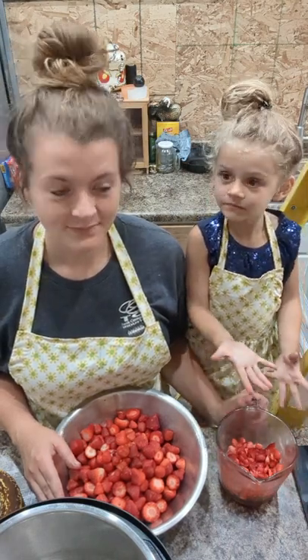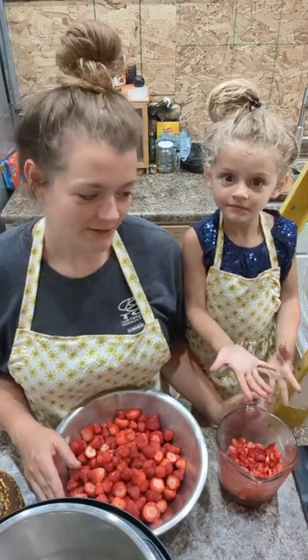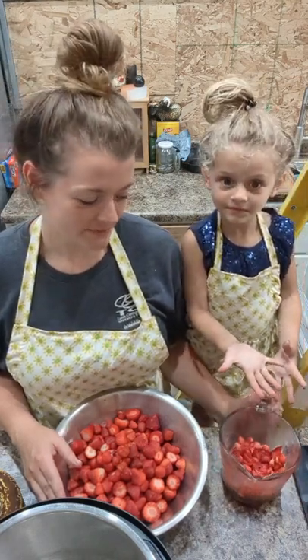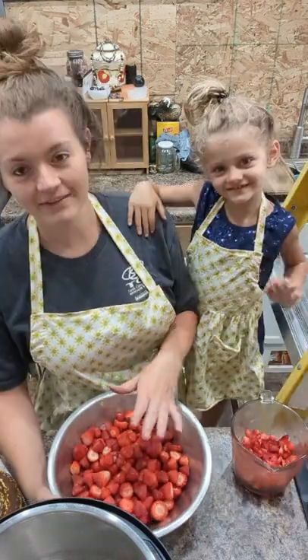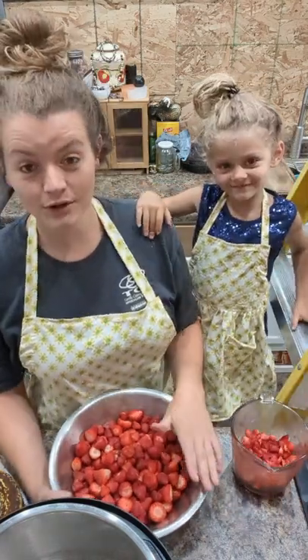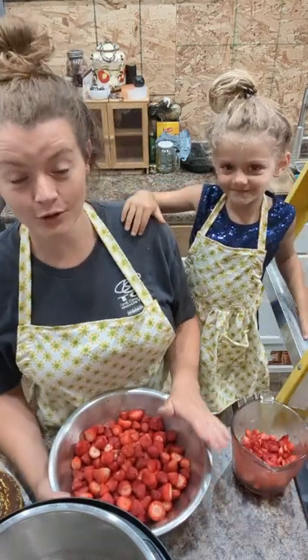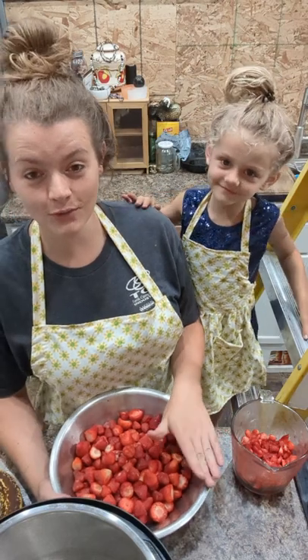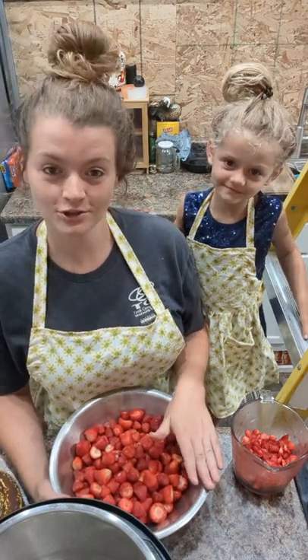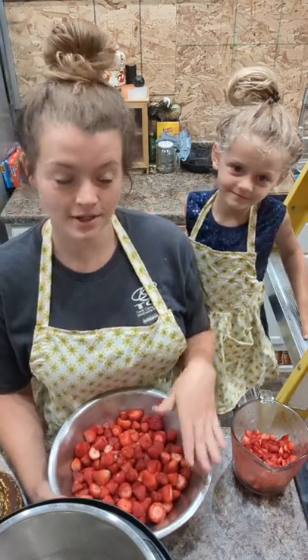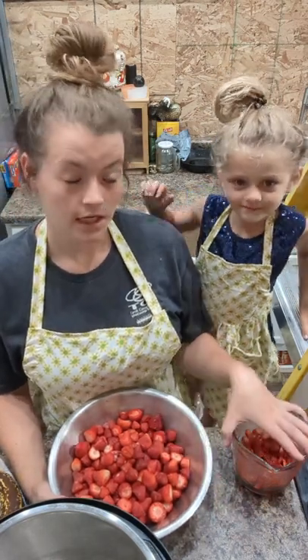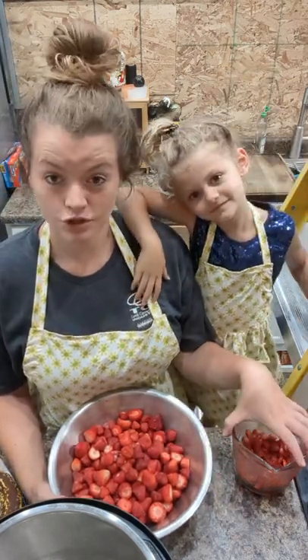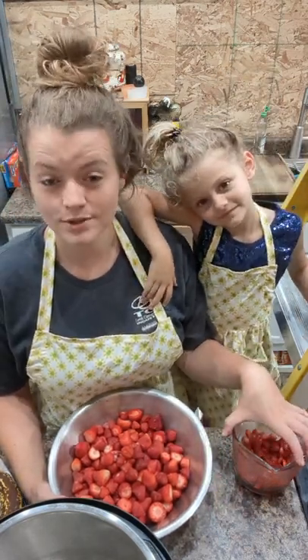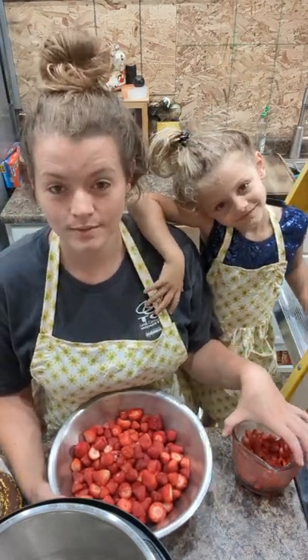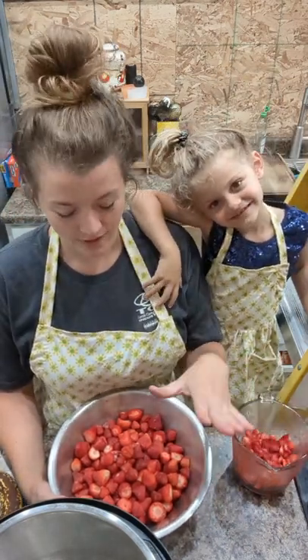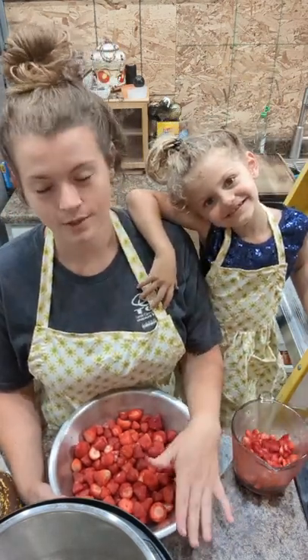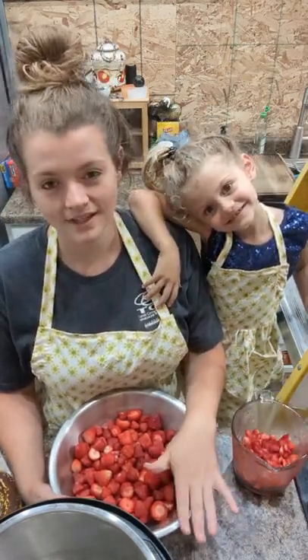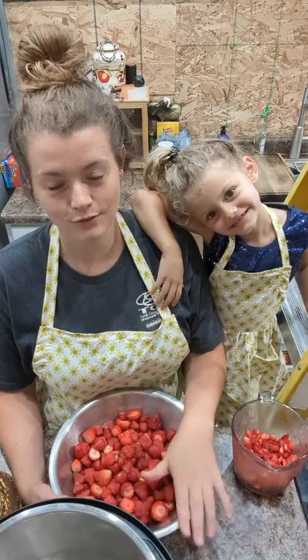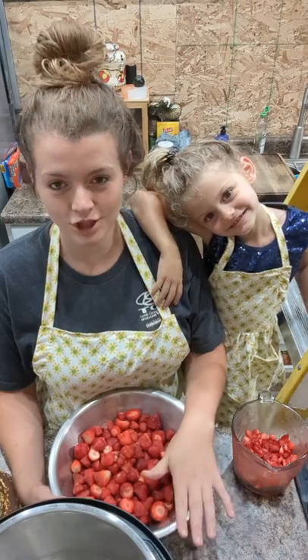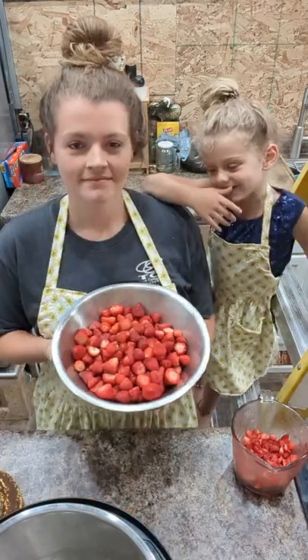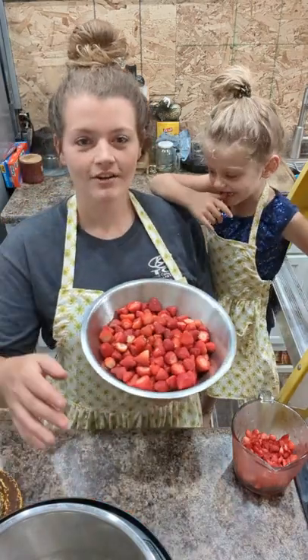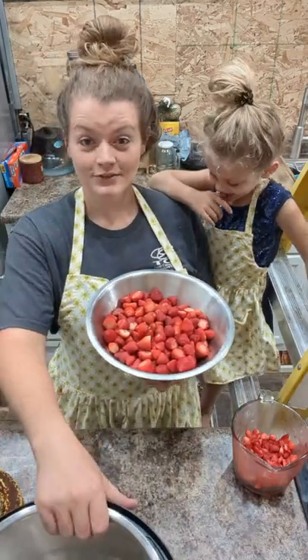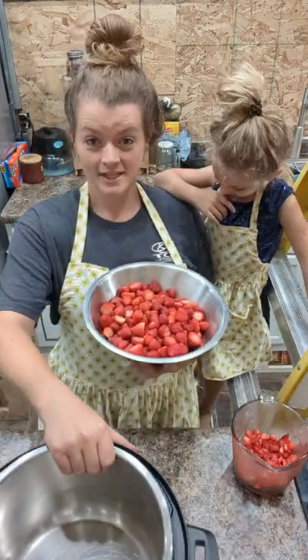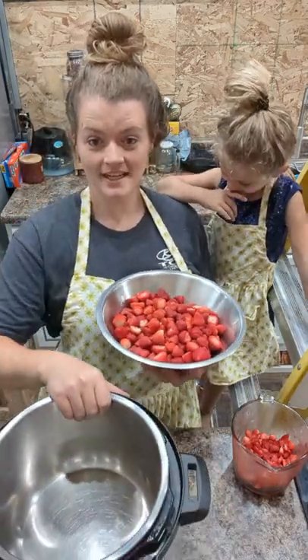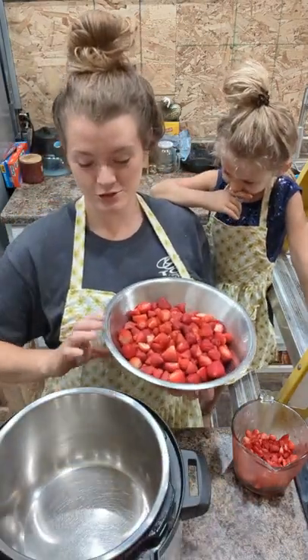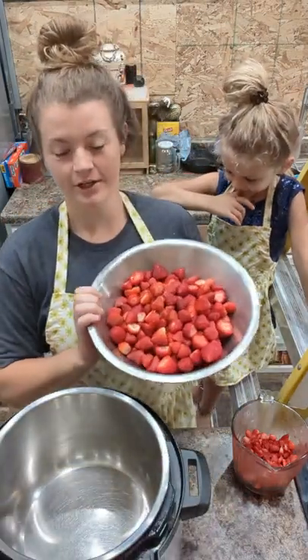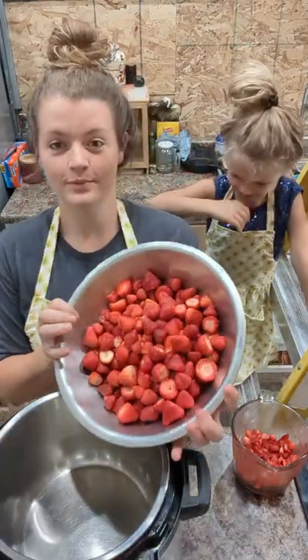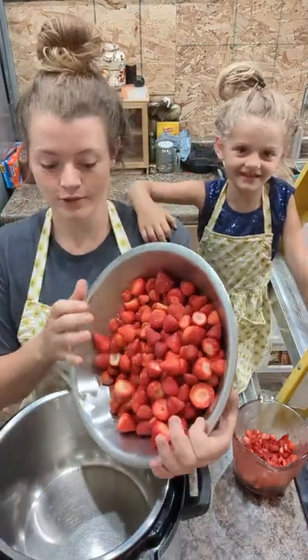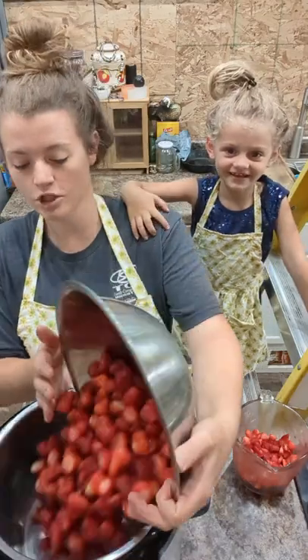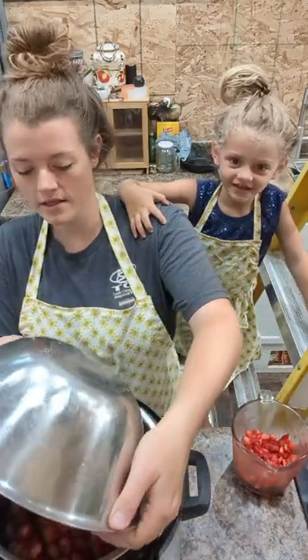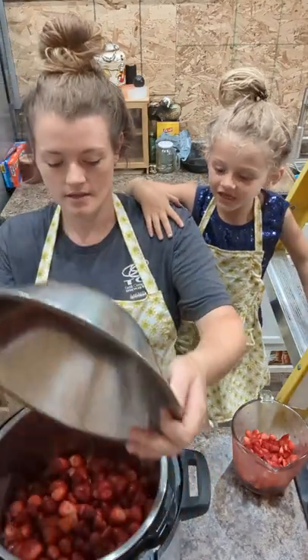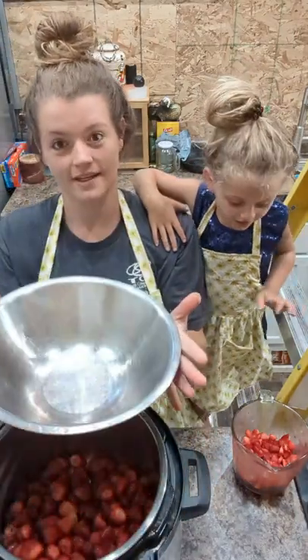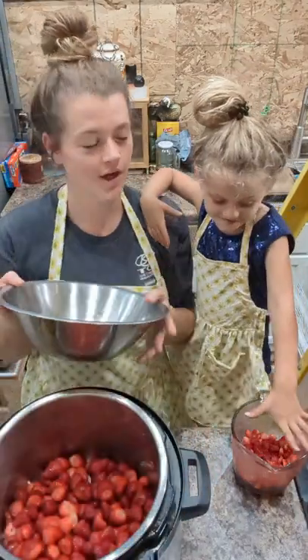So we've already hulled and washed these strawberries. Here we have two cups to go with the banana bread, and here we have eight cups for our jam. First step is to take your strawberries and put them into a very large pot — I use my Instant Pot.